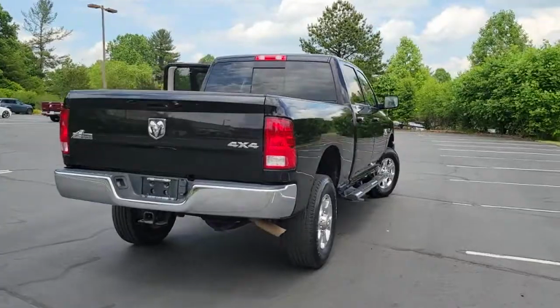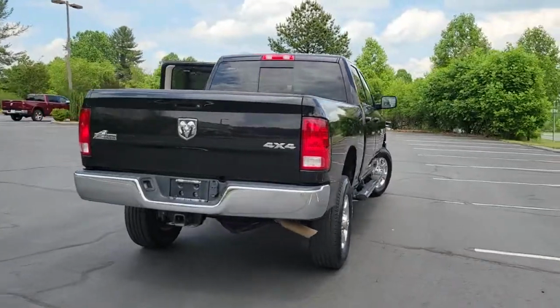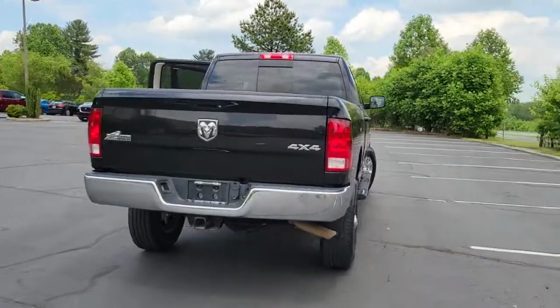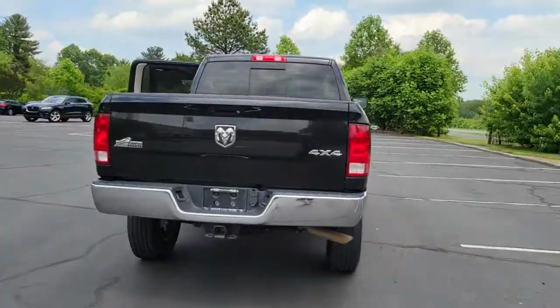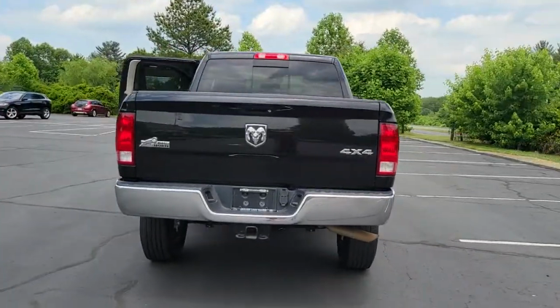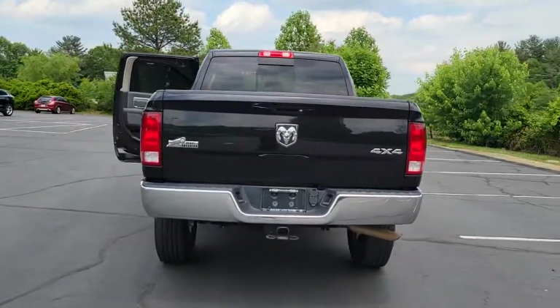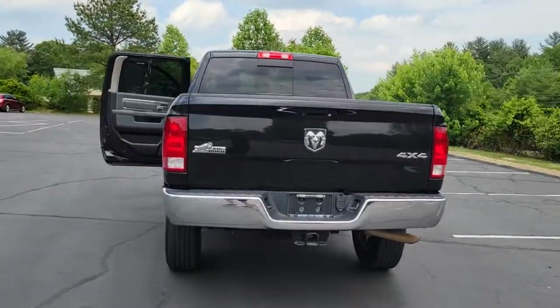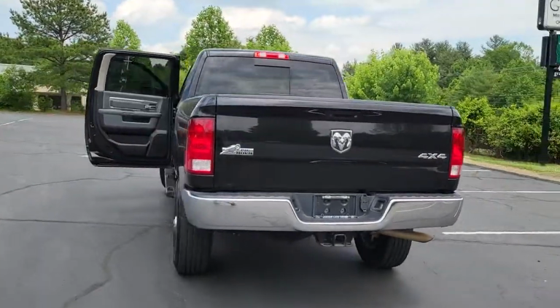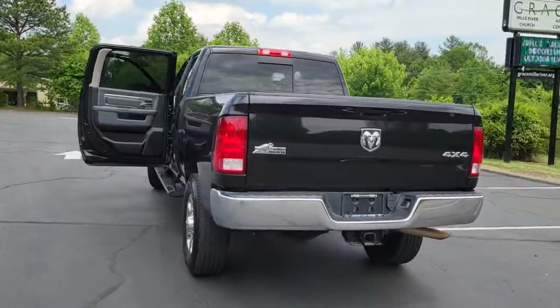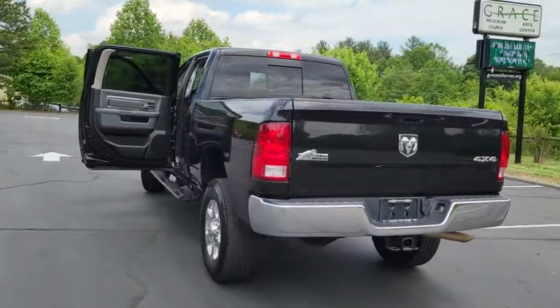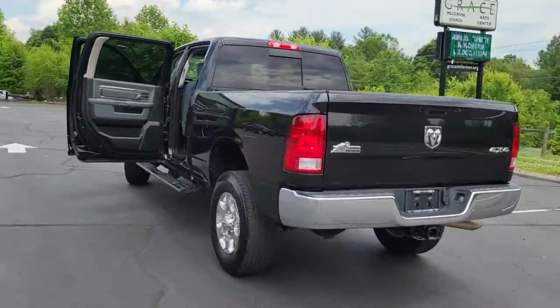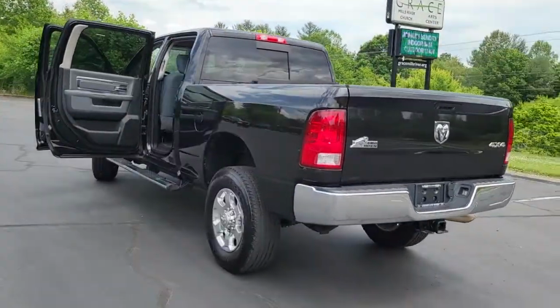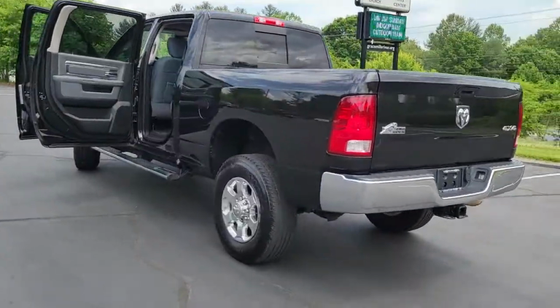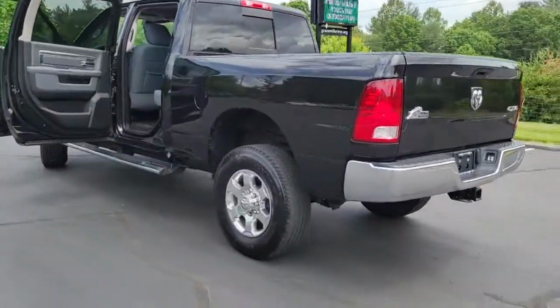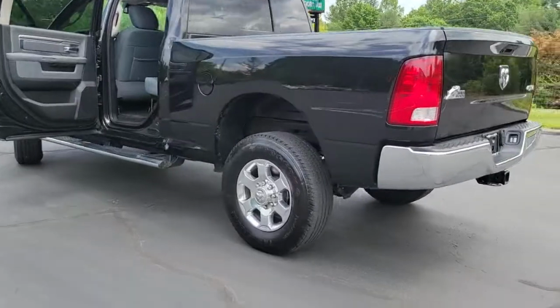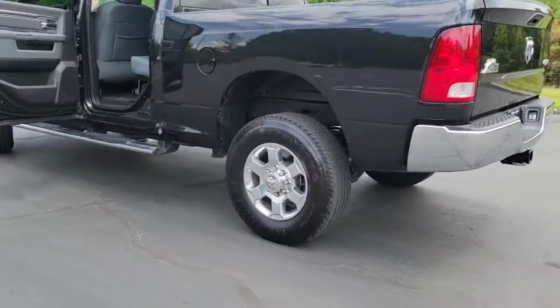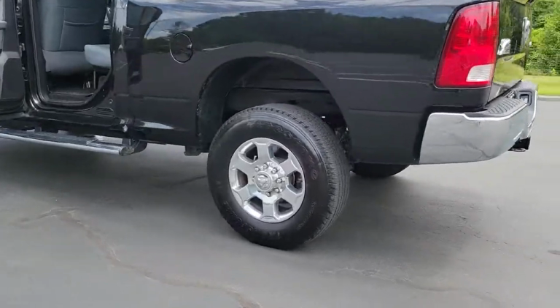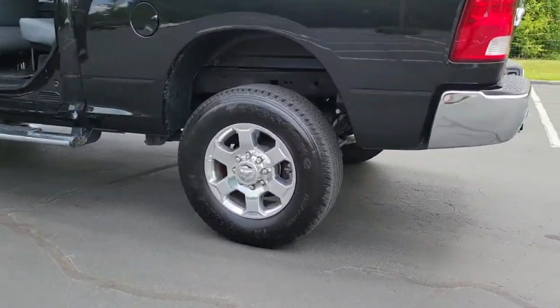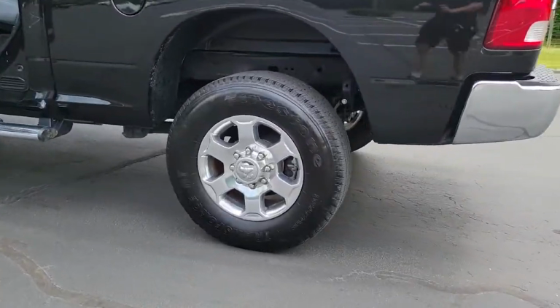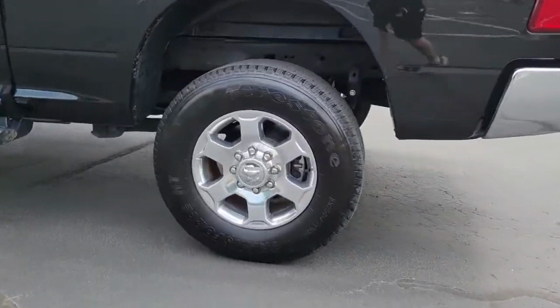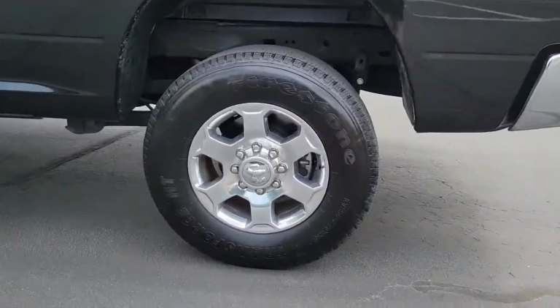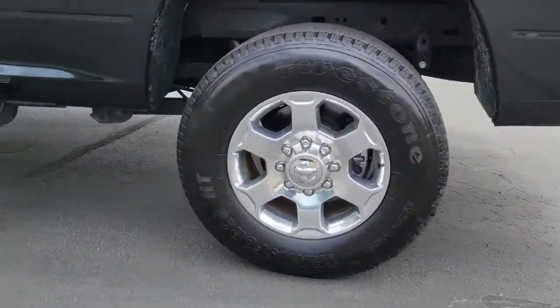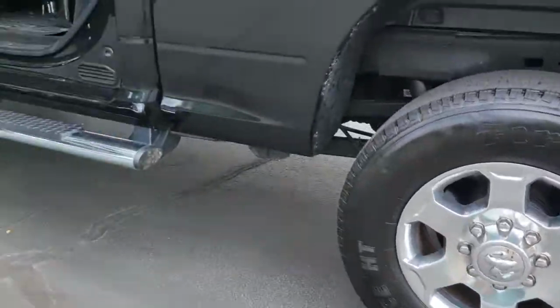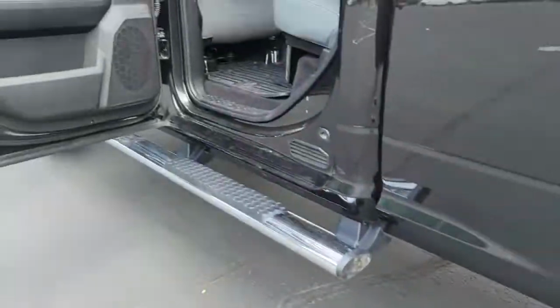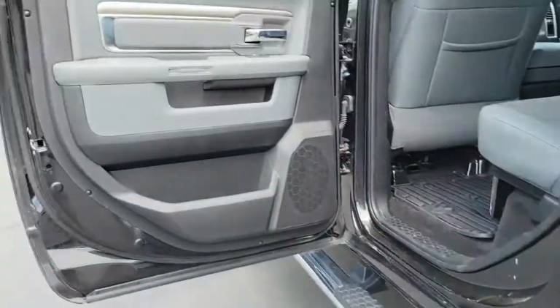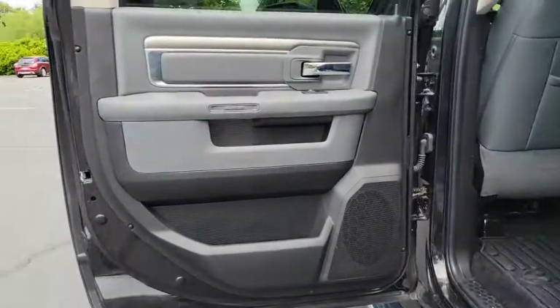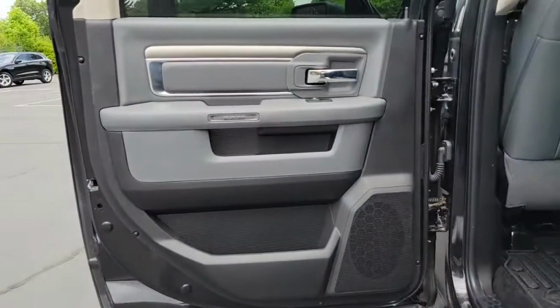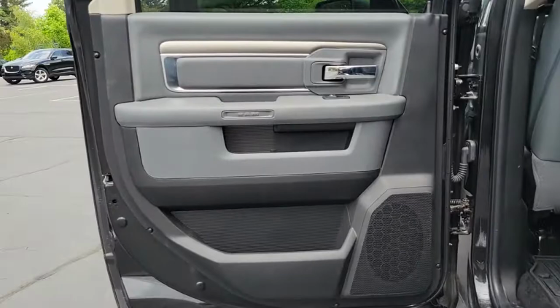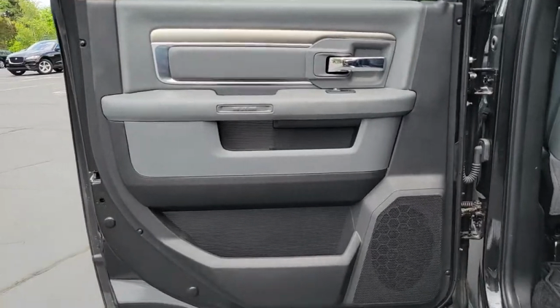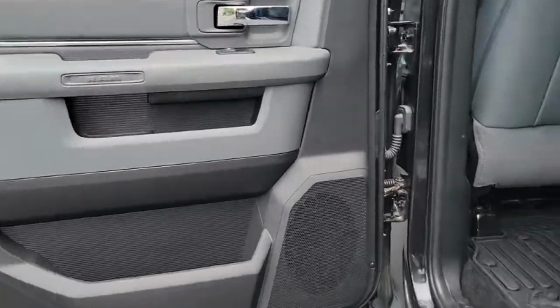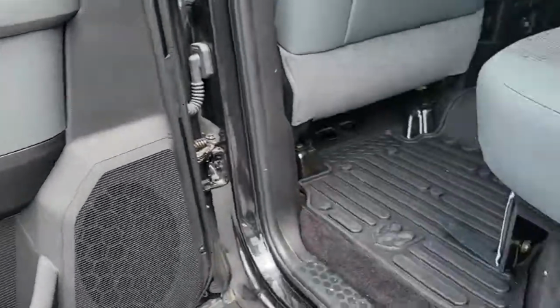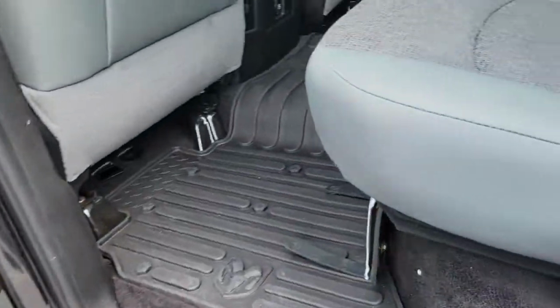Keyless entry, backup camera, heated mirrors, remote engine start, four-wheel drive, satellite radio, fog lamps, Bluetooth connection, aluminum wheels, stability control.